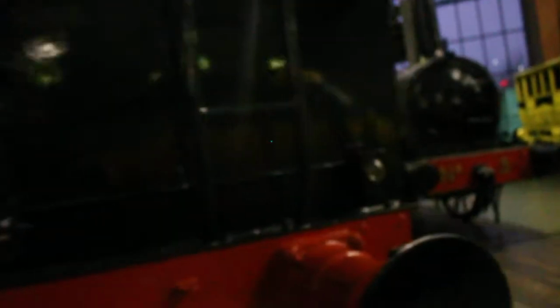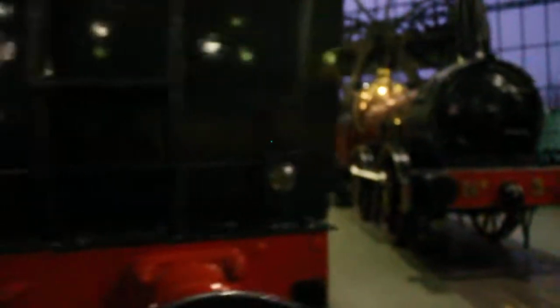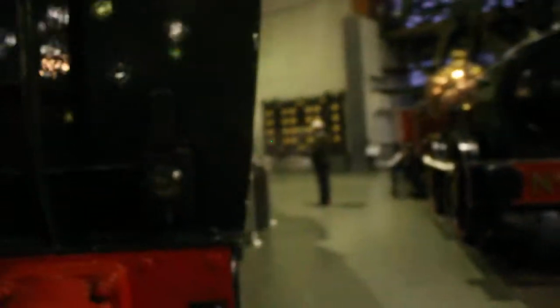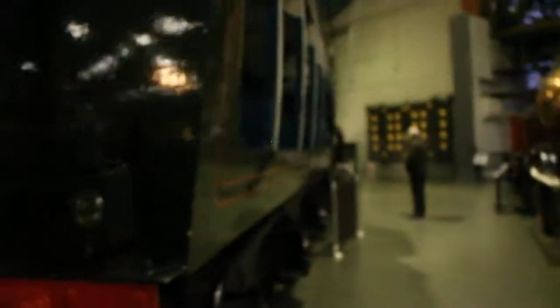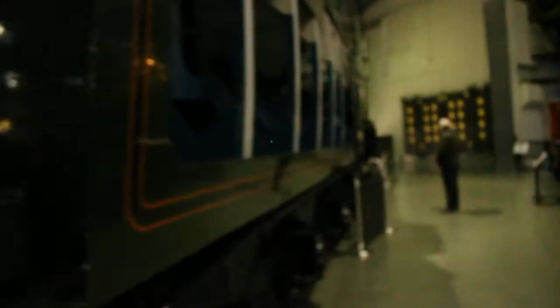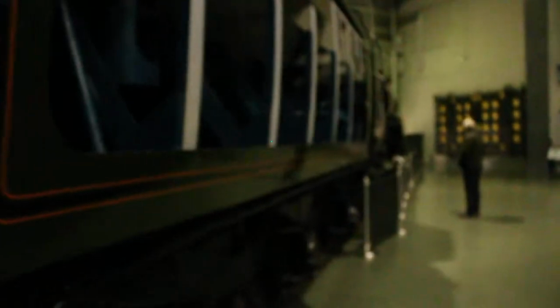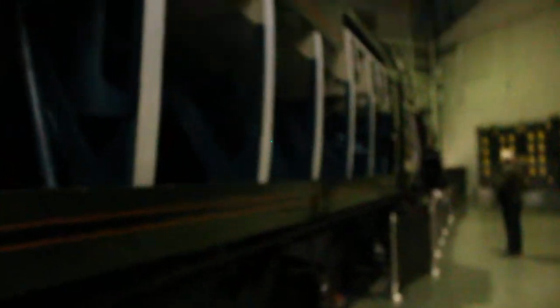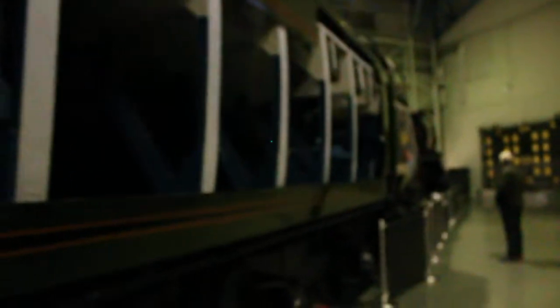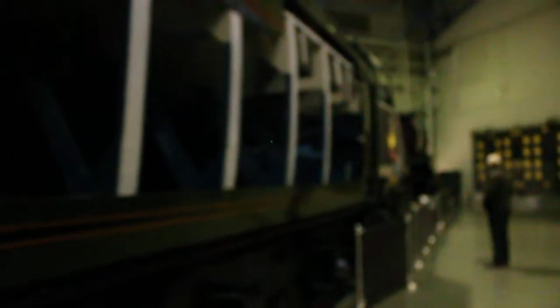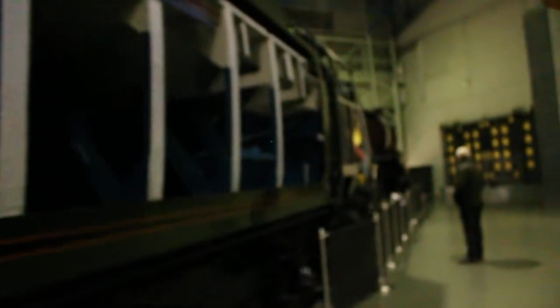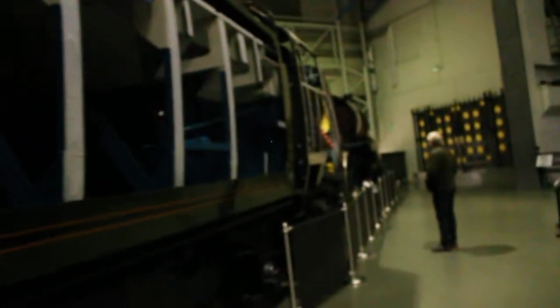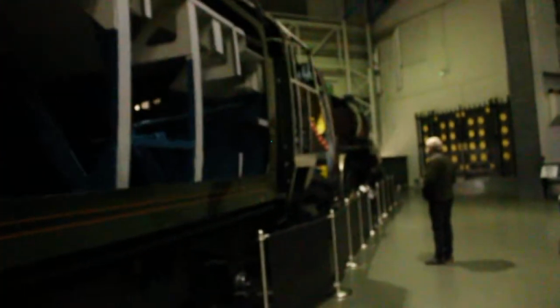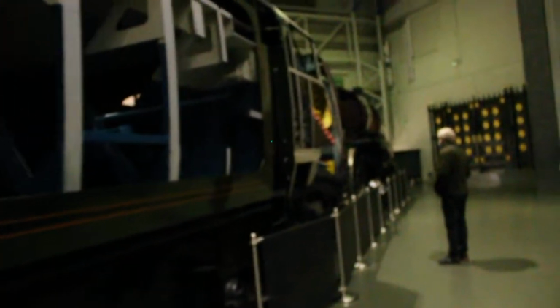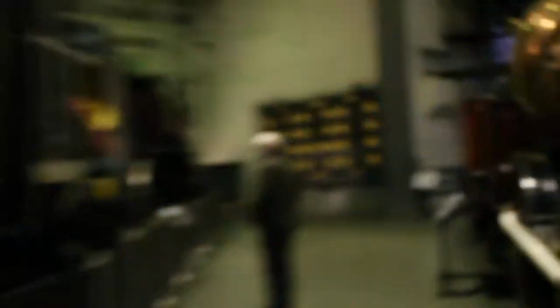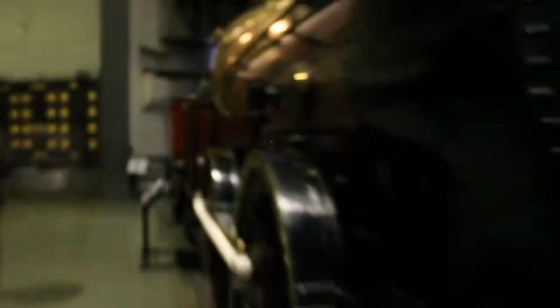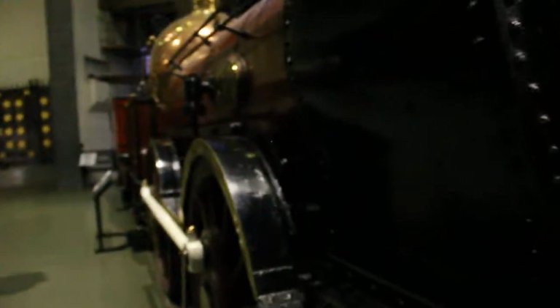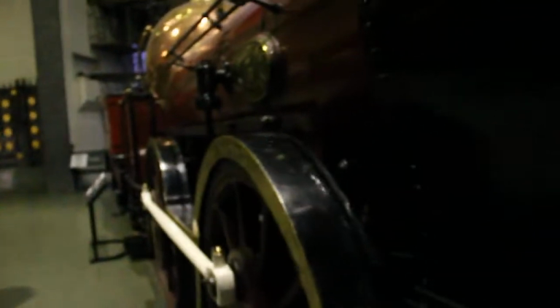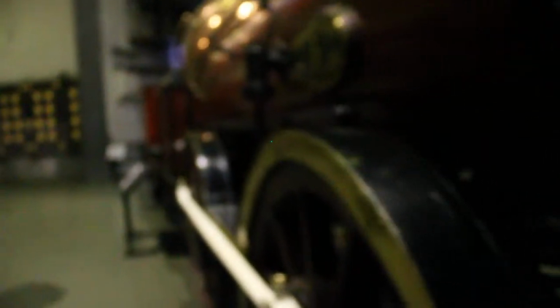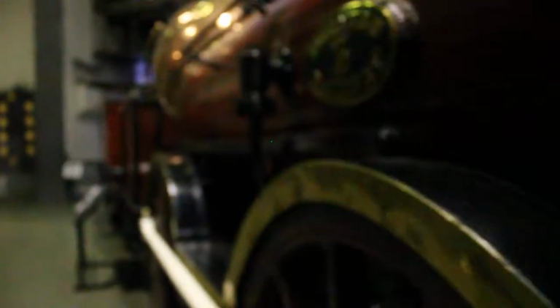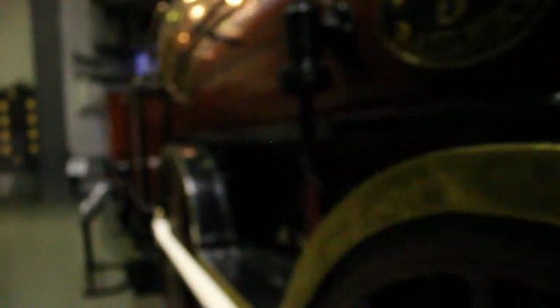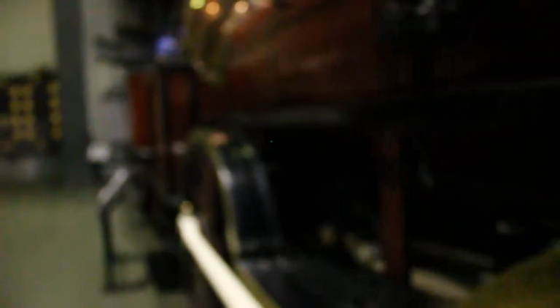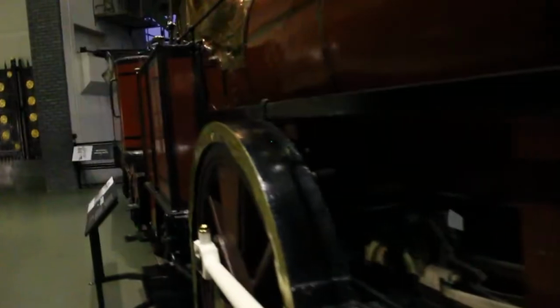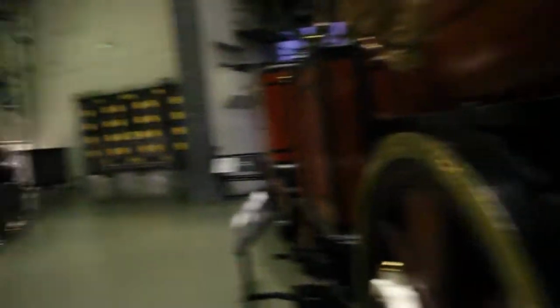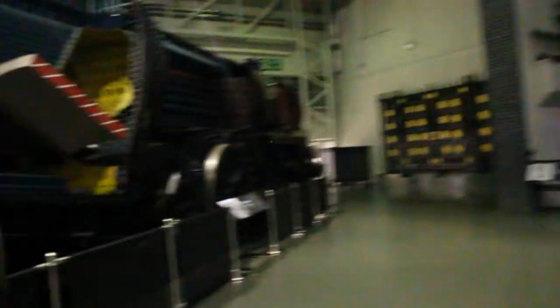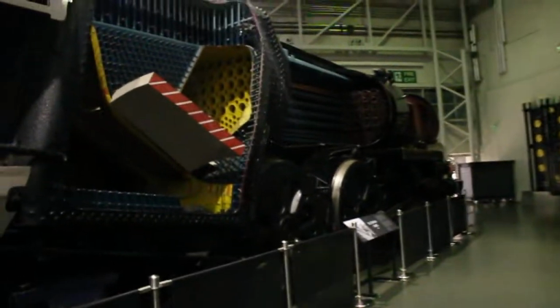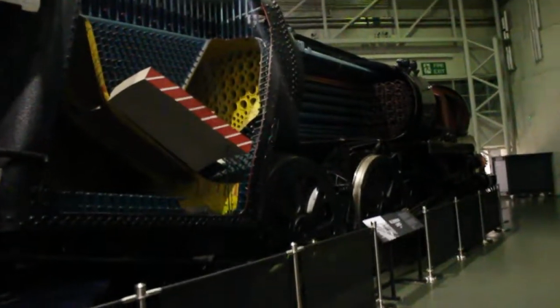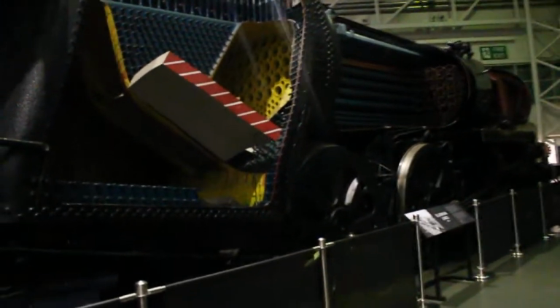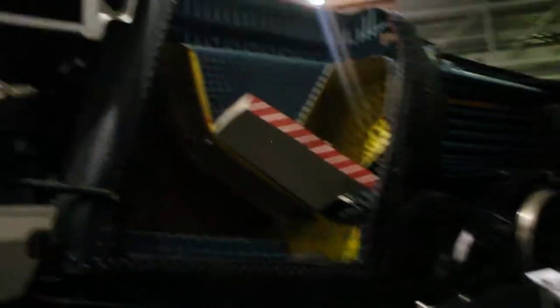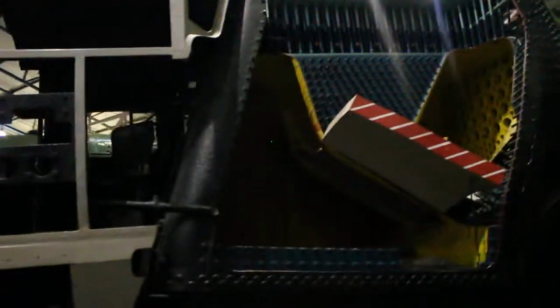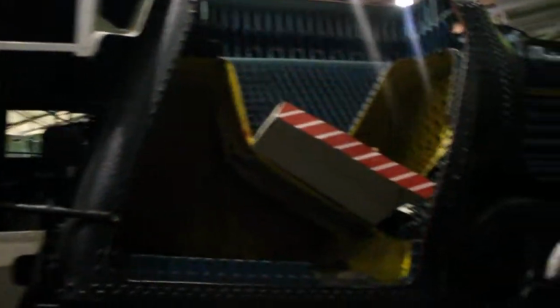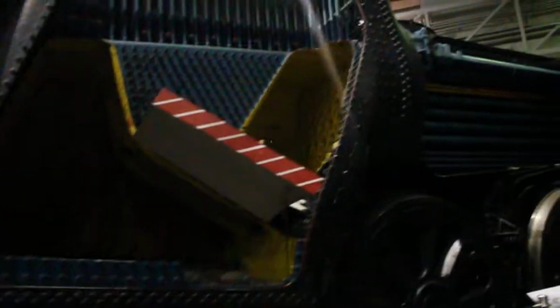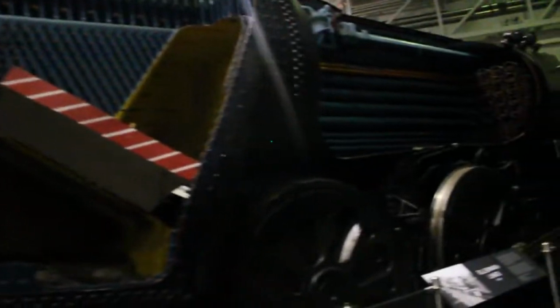This here is Merchant Navy Class Ellermann Lines, which is cut away now, as you can see inside it. This is the old copper knob. So we've got the firebox in there.